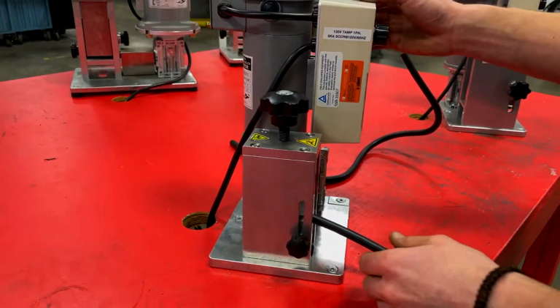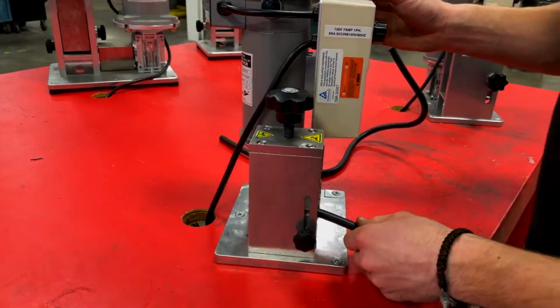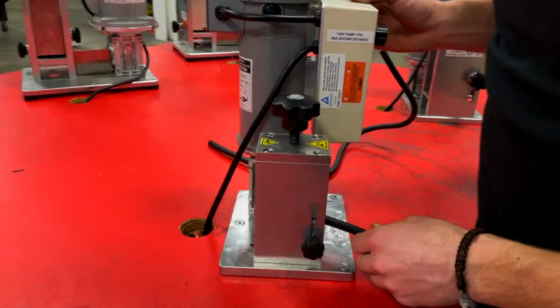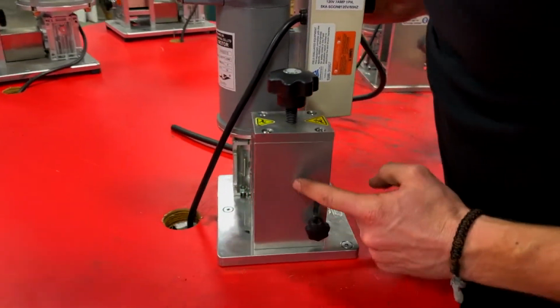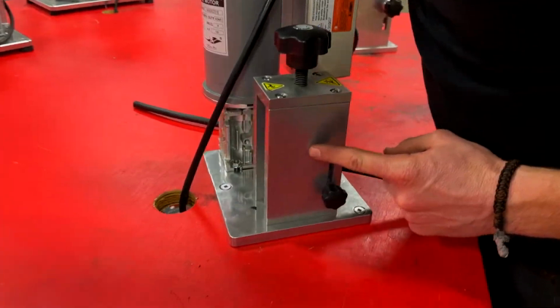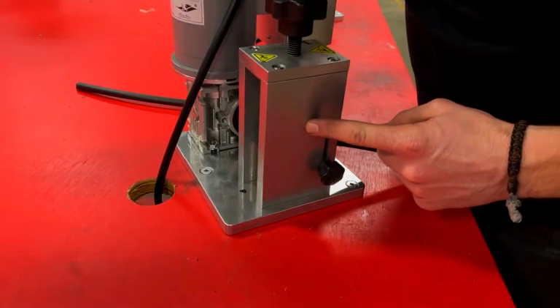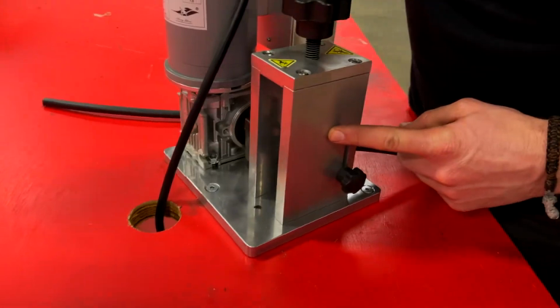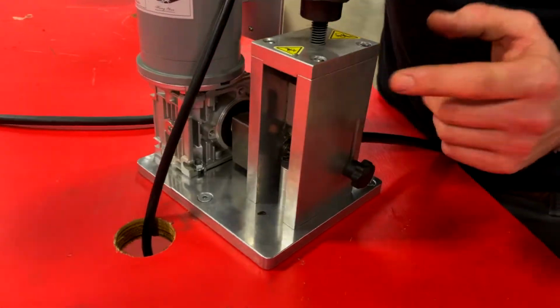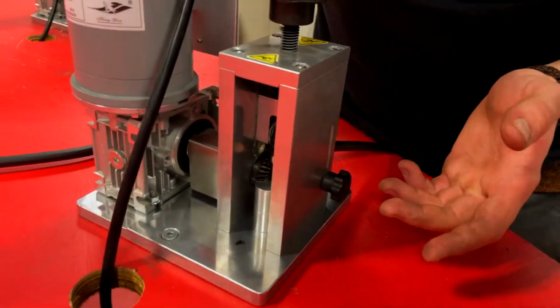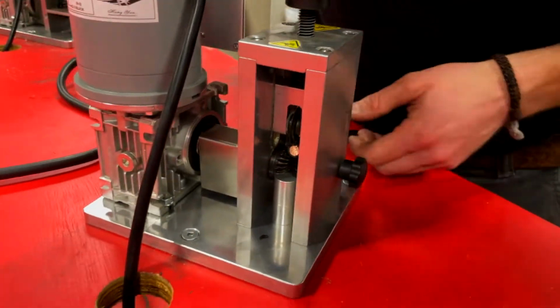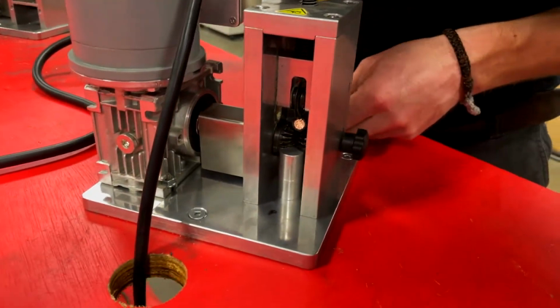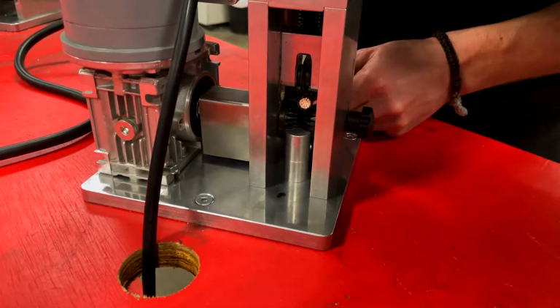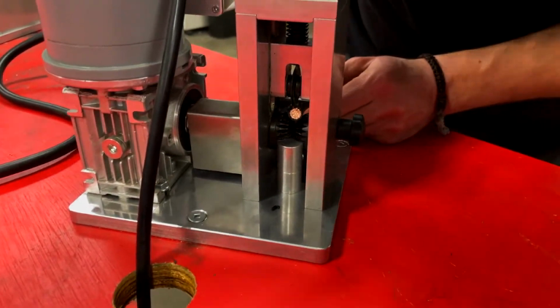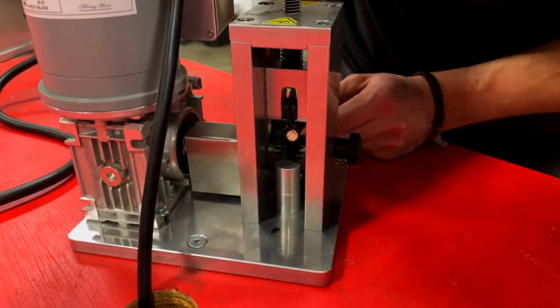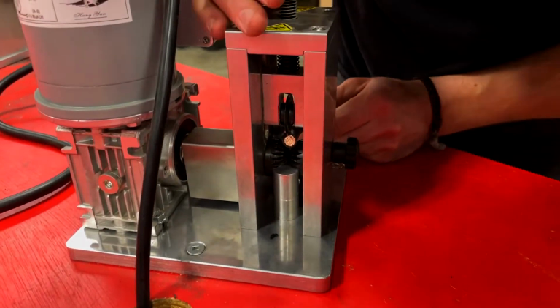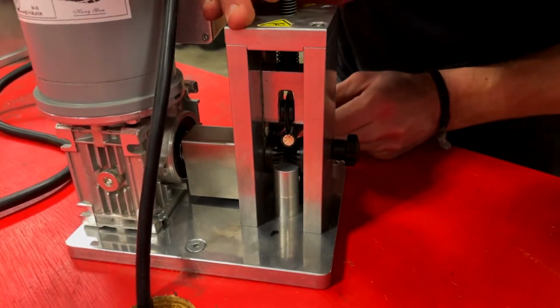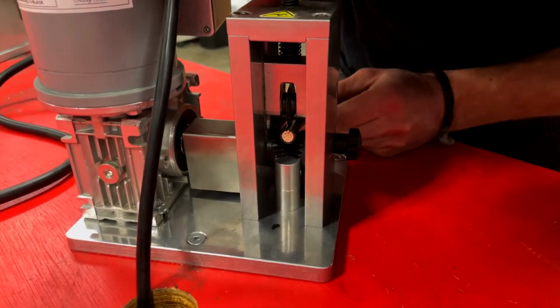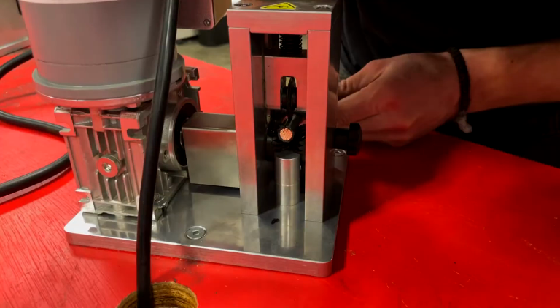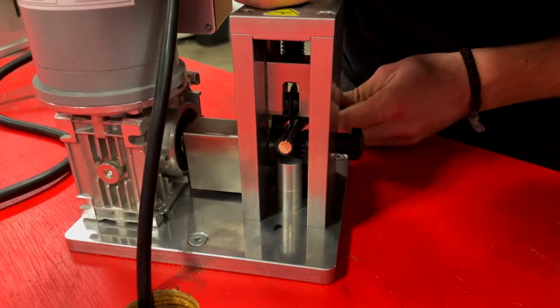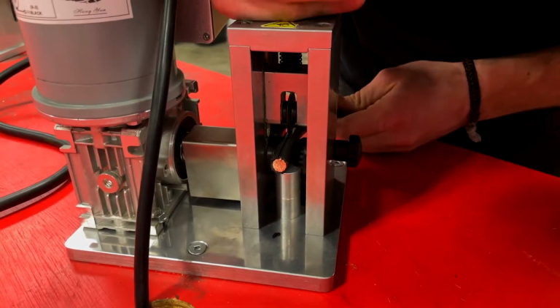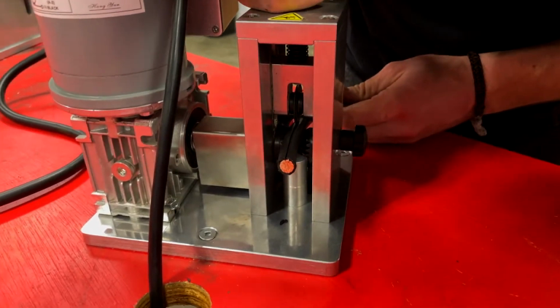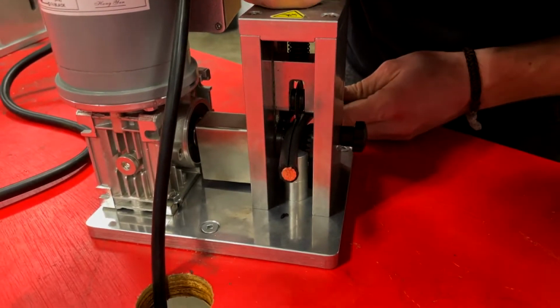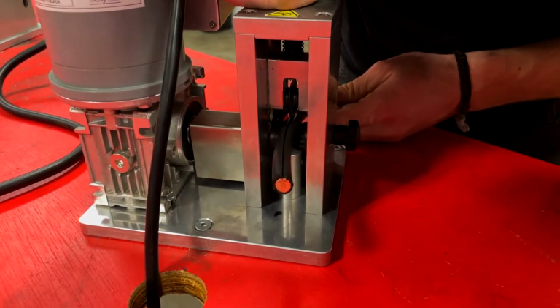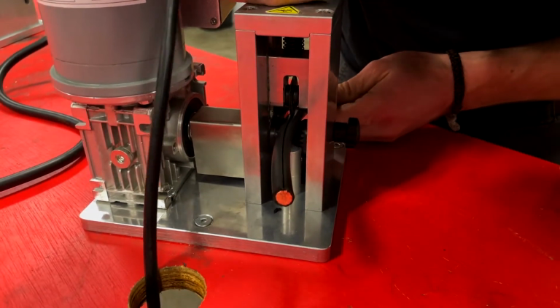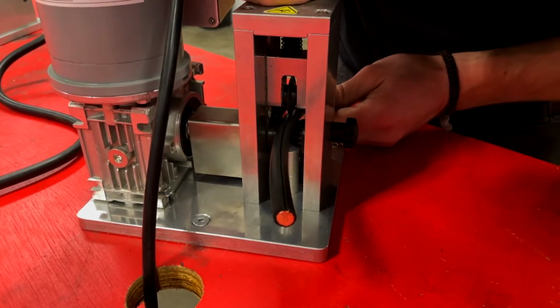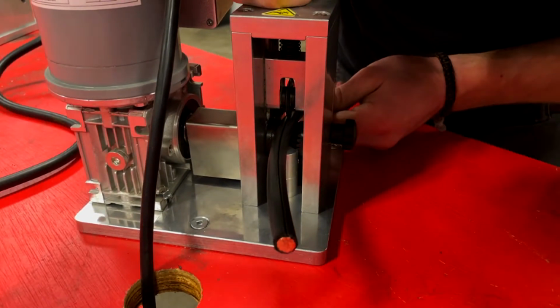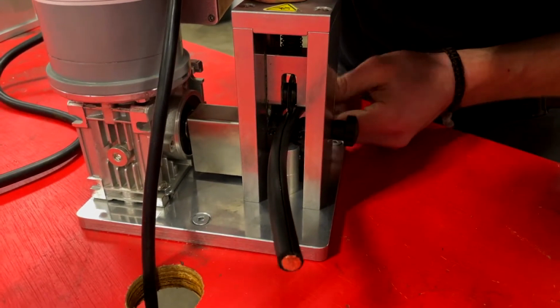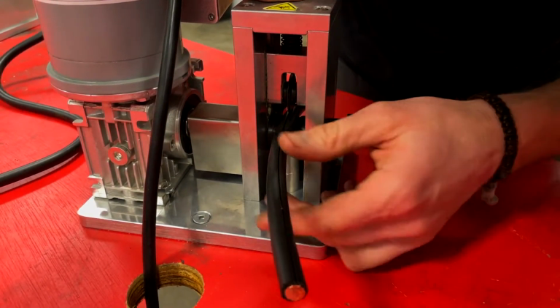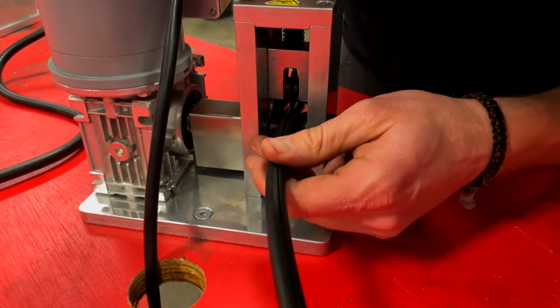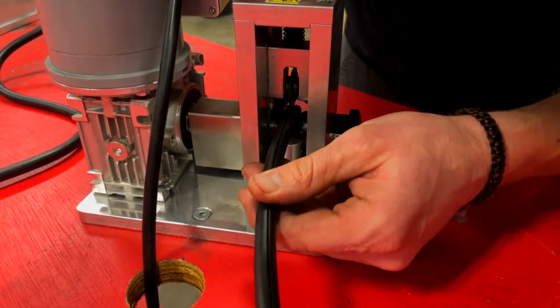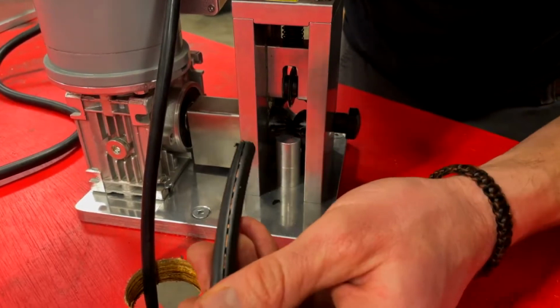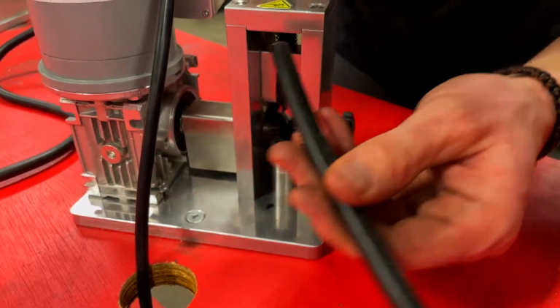The process for setting the knife height is the exact same, except instead of a drill gun we're using the motor. So we turn it on, run the machine slowly, and lower our blade until we start seeing copper. That looks pretty good right there.